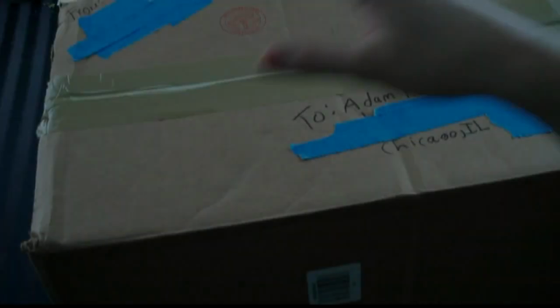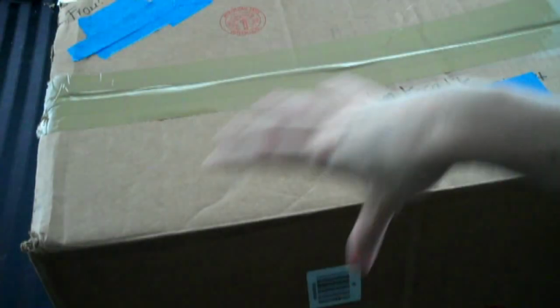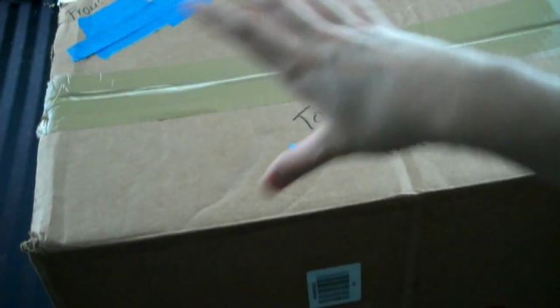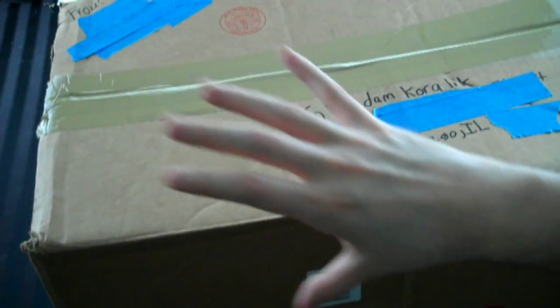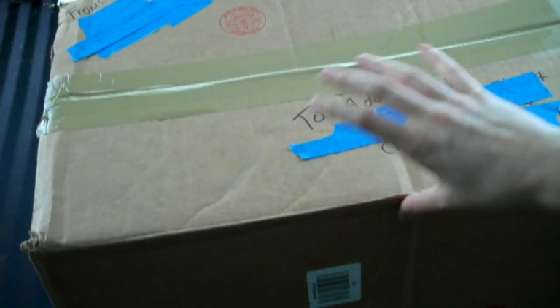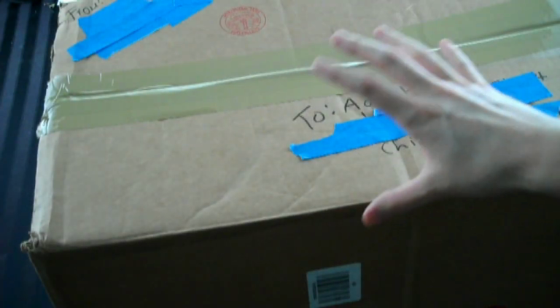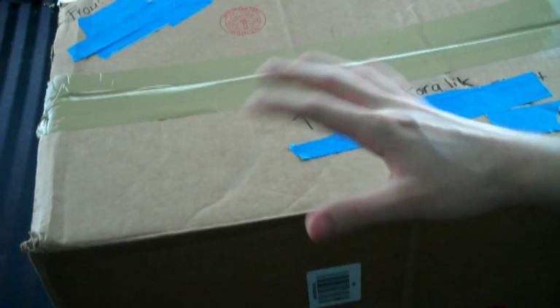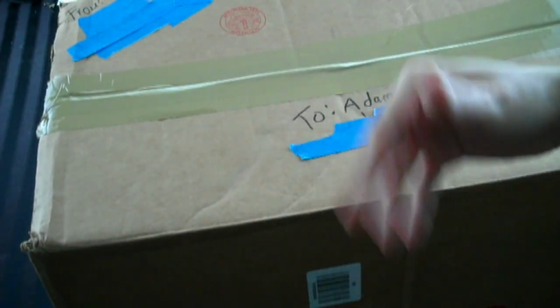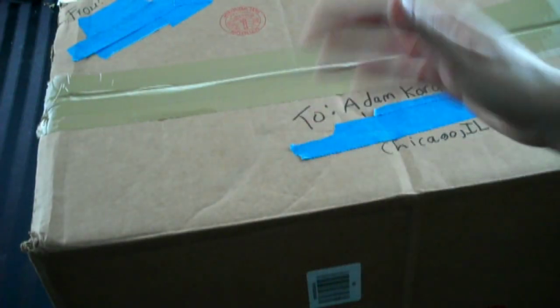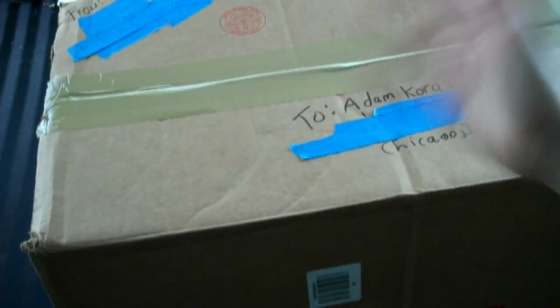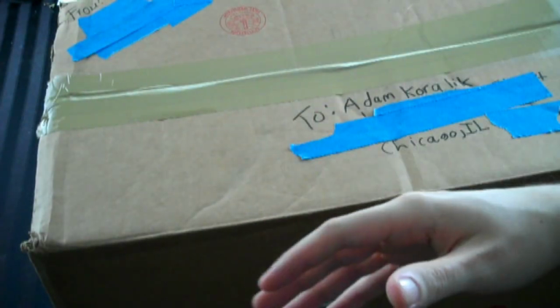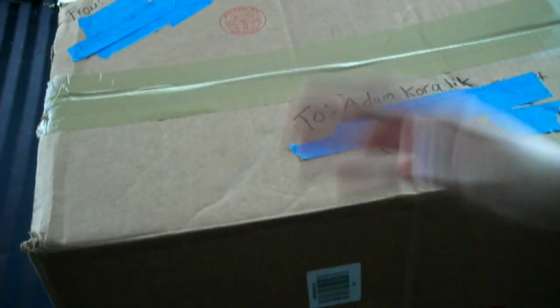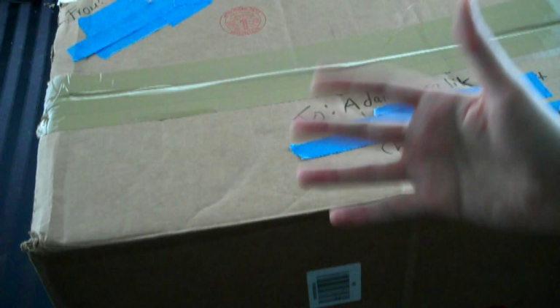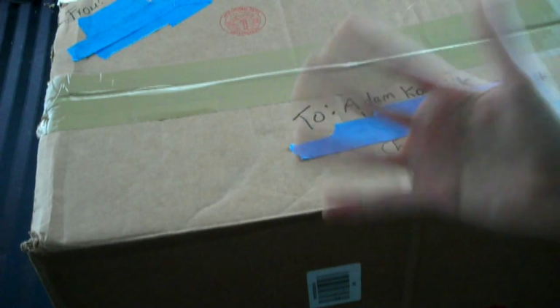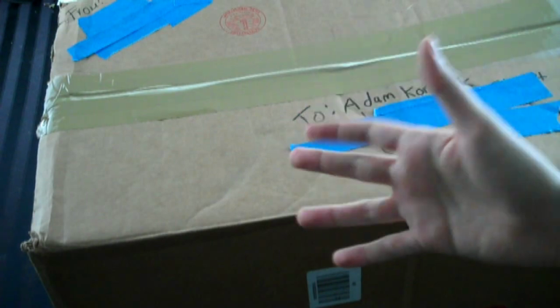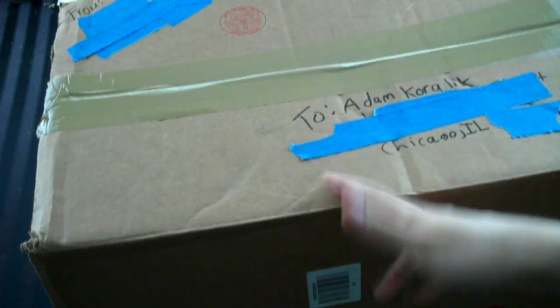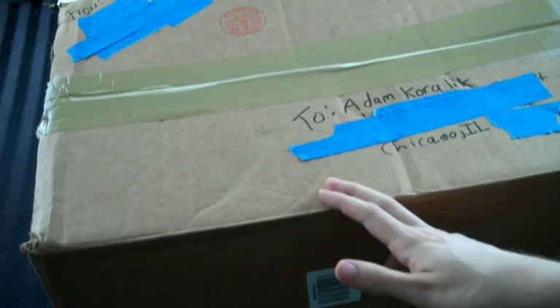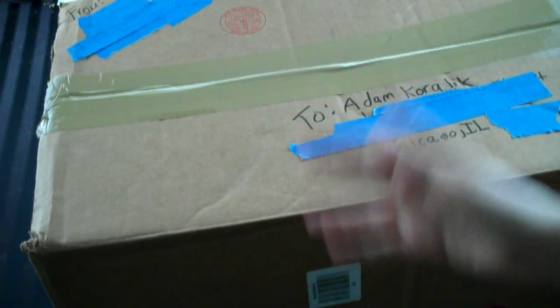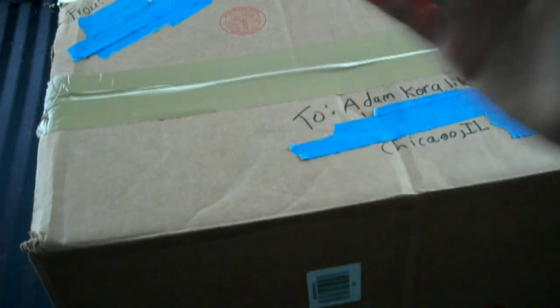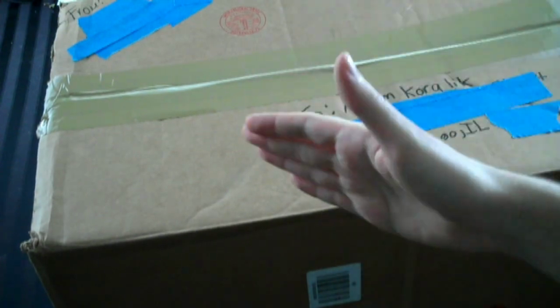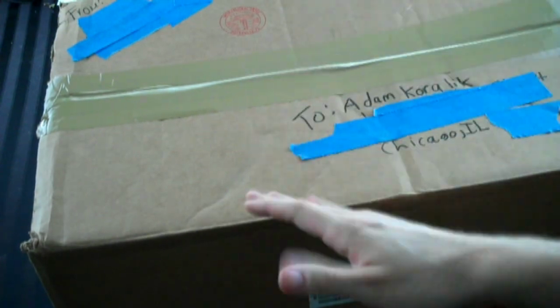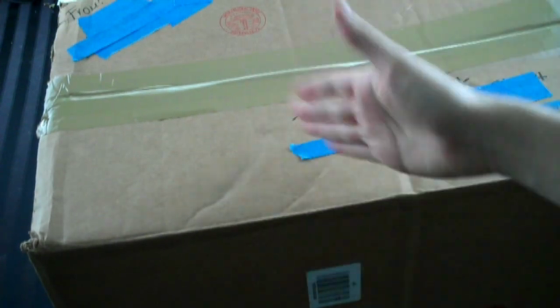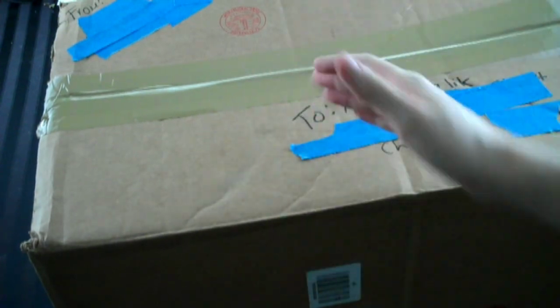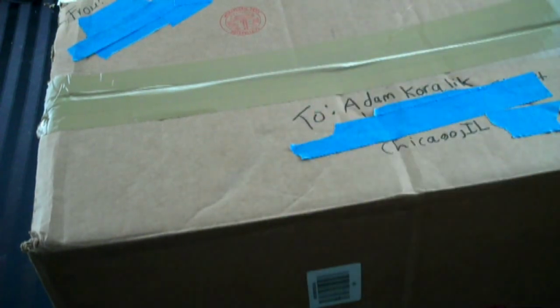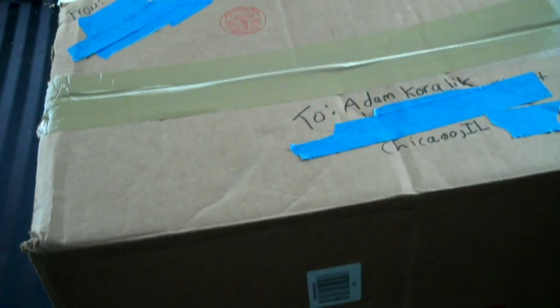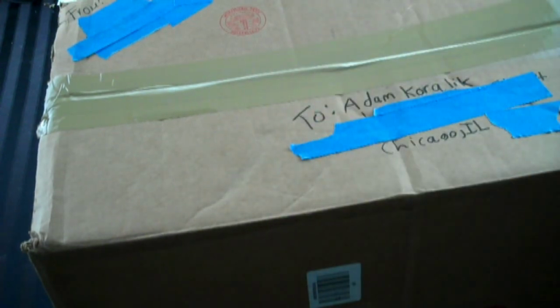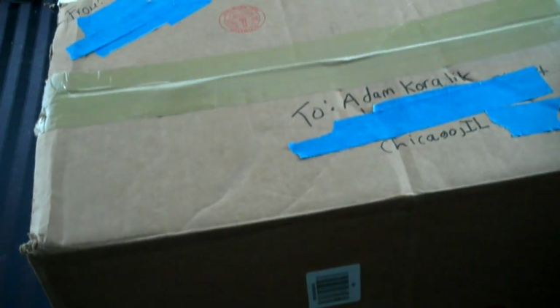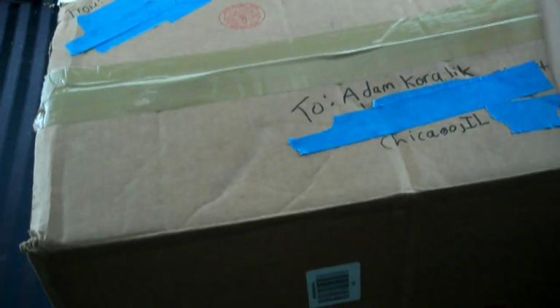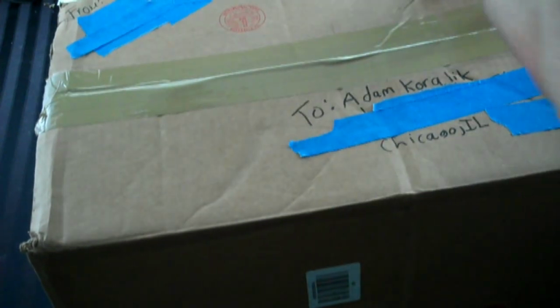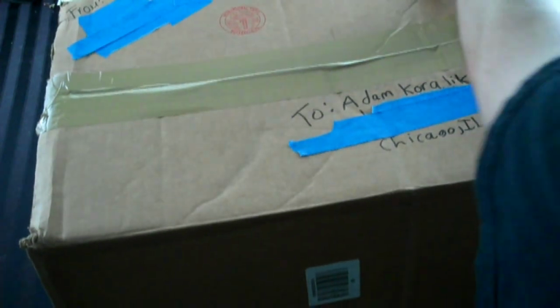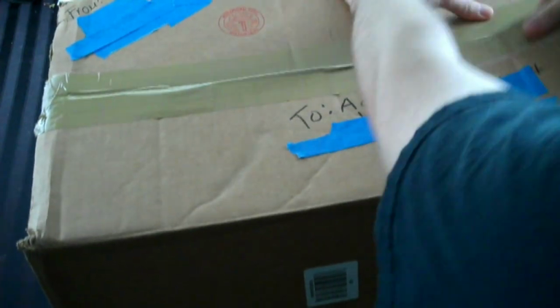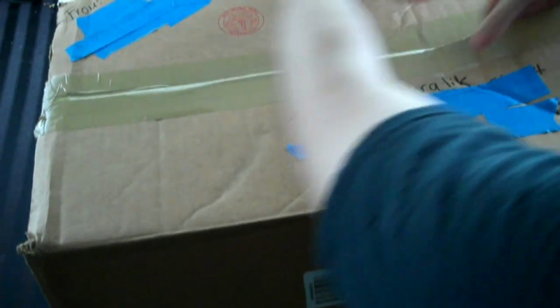Frank had put like a paper cover on this so I had to tear that all off, which was much more complicated than I thought. But anyway, now we're down to the actual box and I'm going to go ahead and take this off.